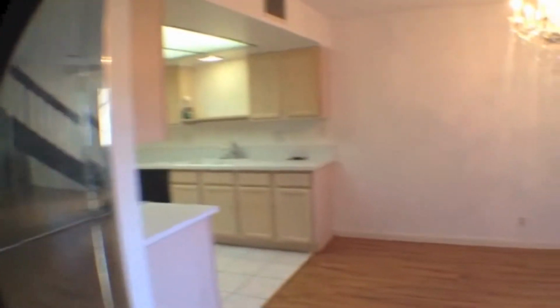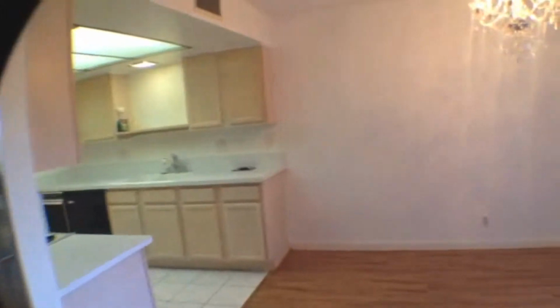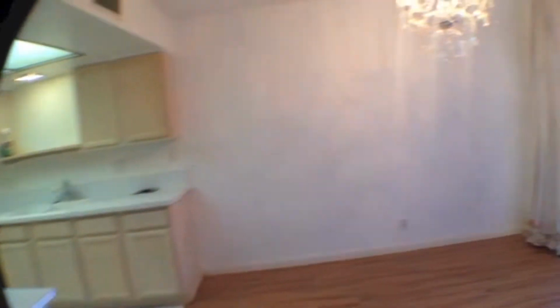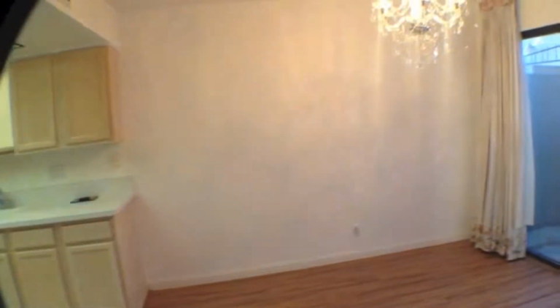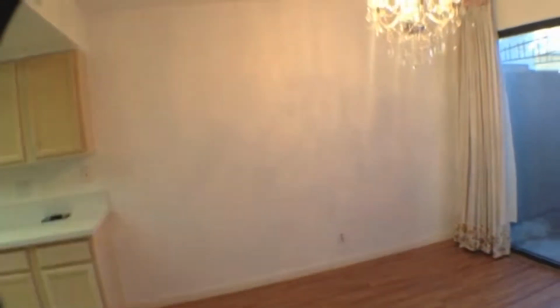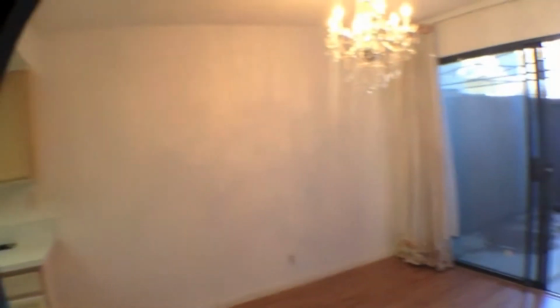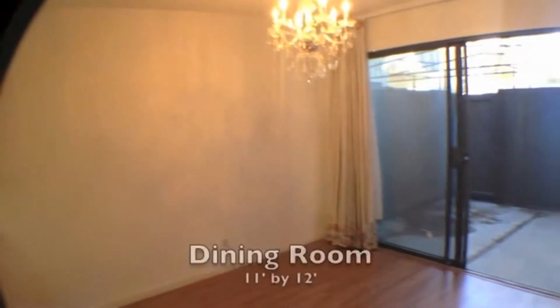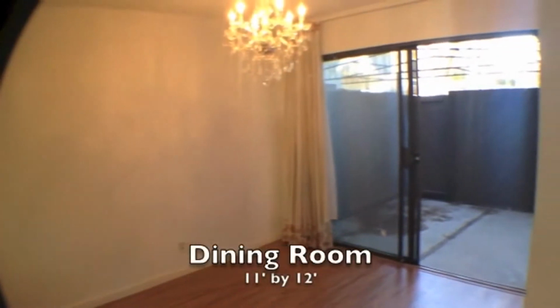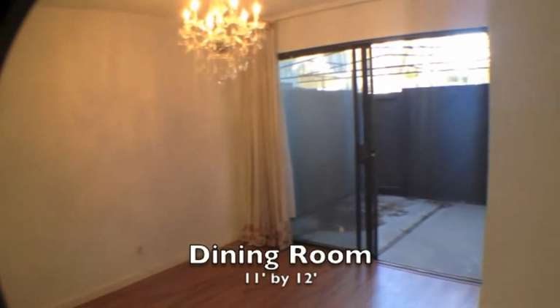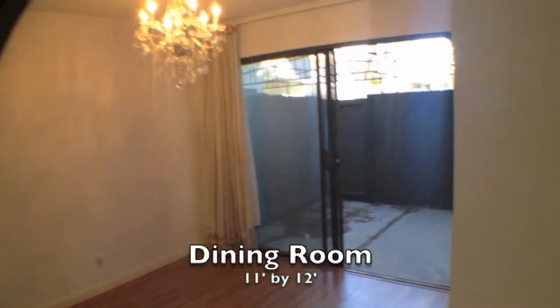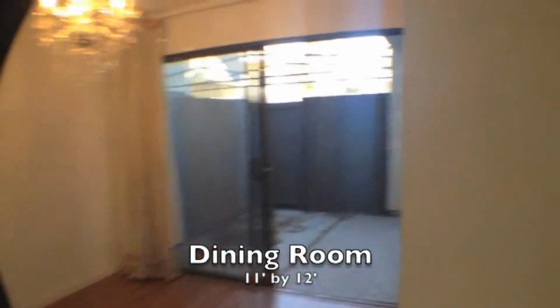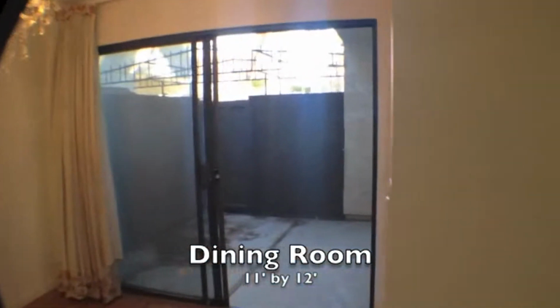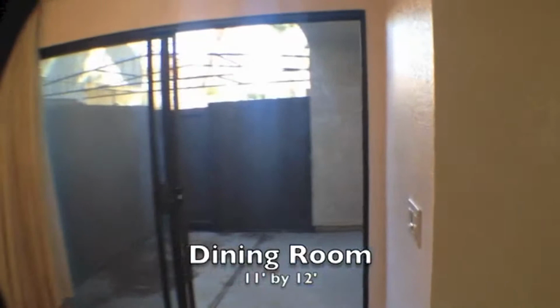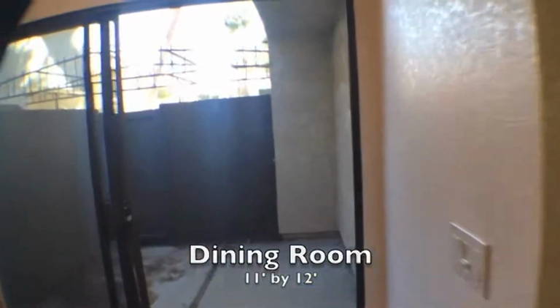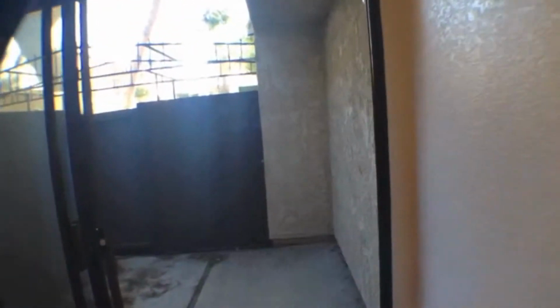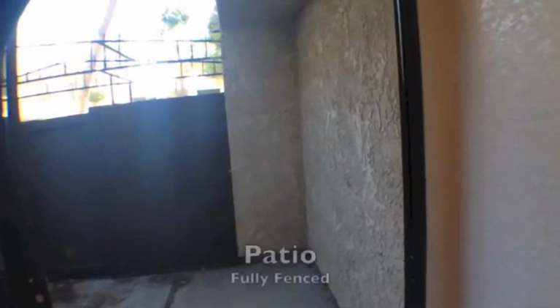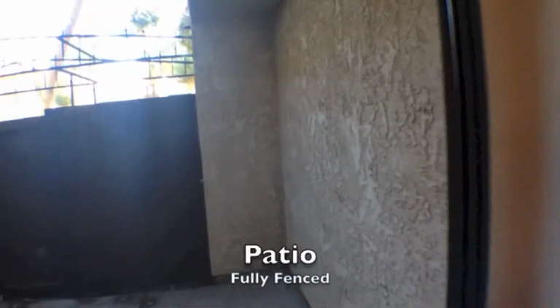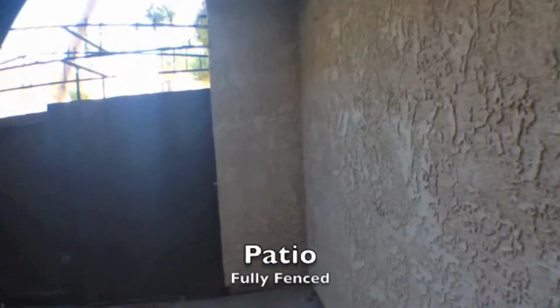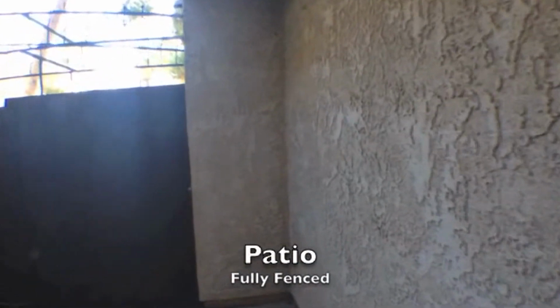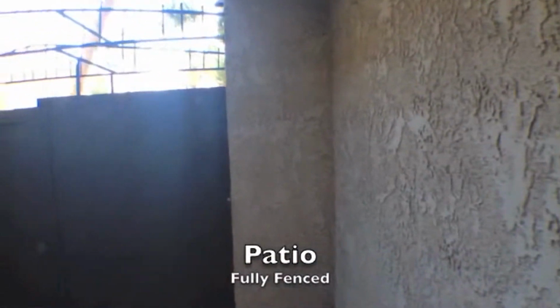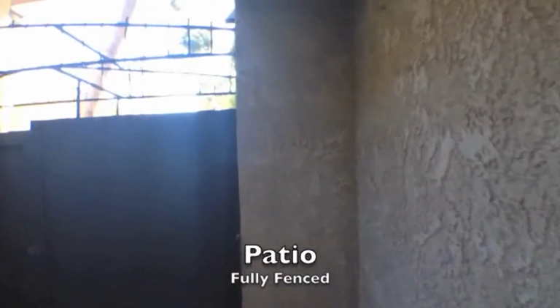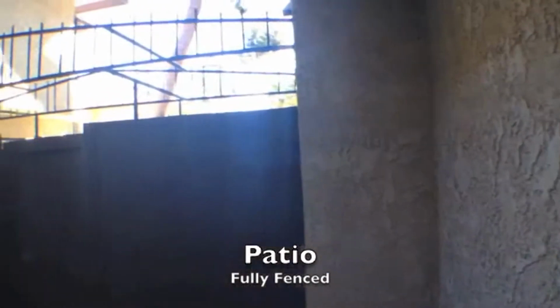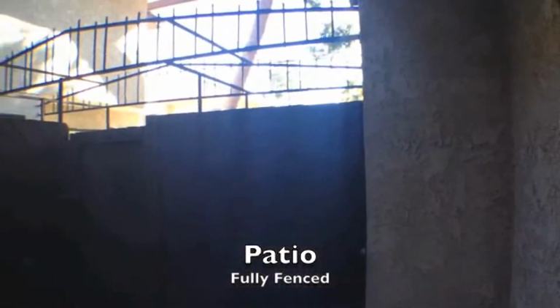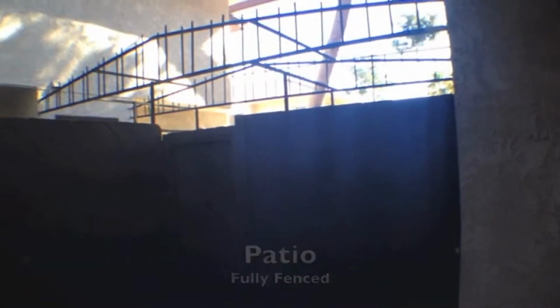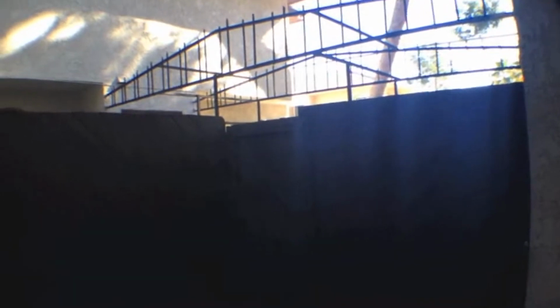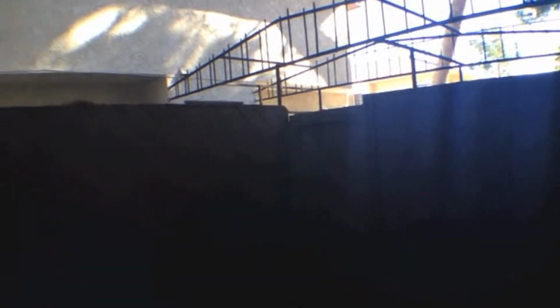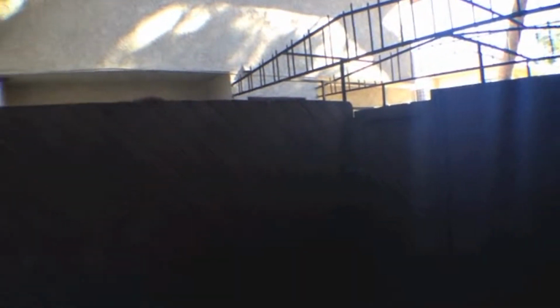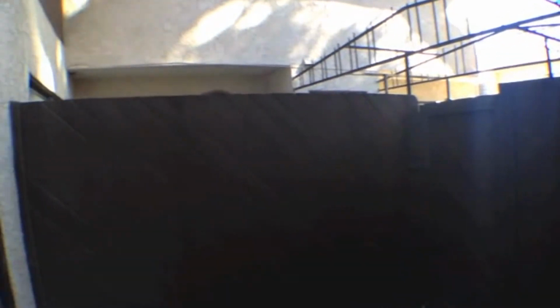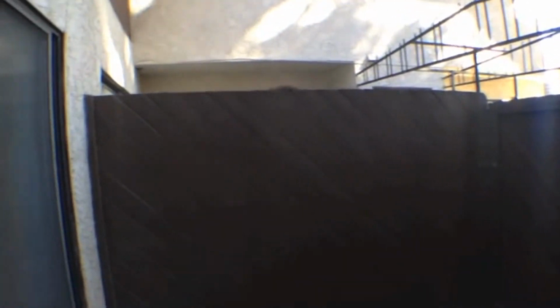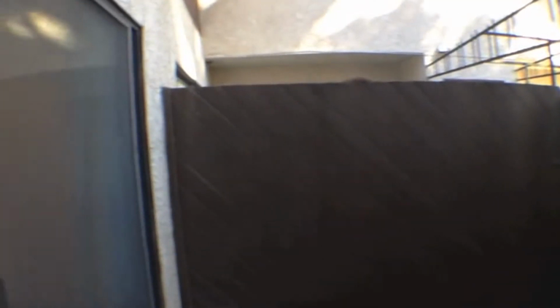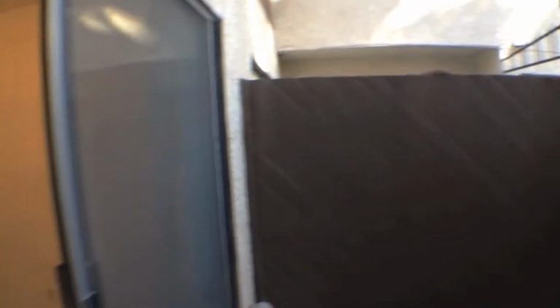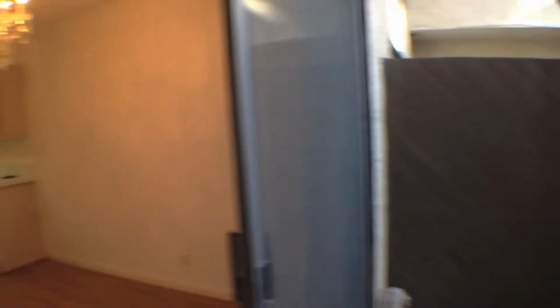Now we're in the dining room. This dining room measures 11 feet by 12 feet and is attached to a really nice fully fenced-in patio. Nice look at that, and we'll head back into the property.